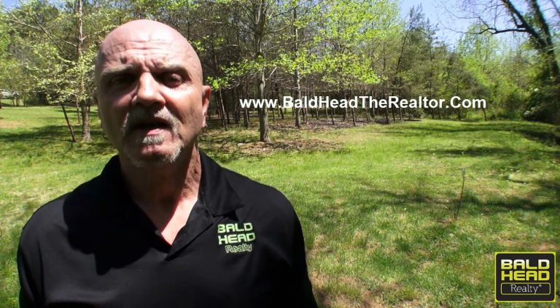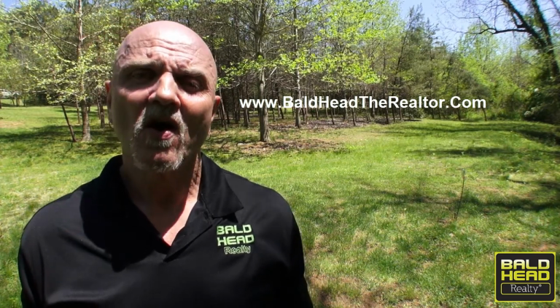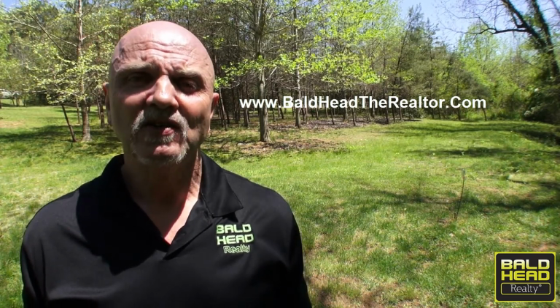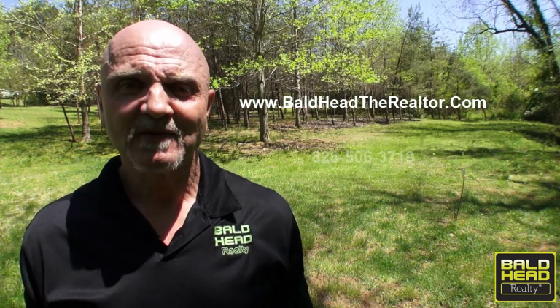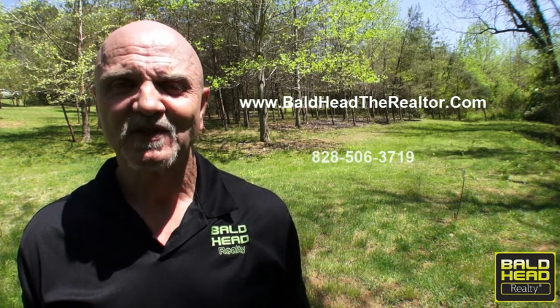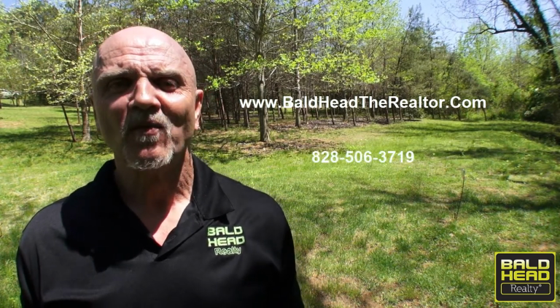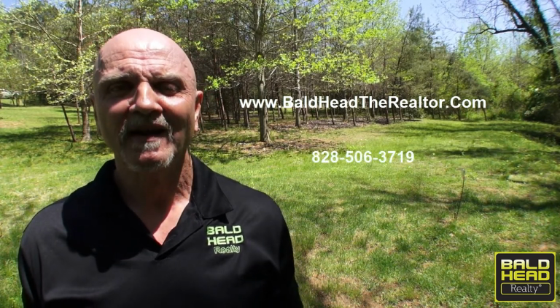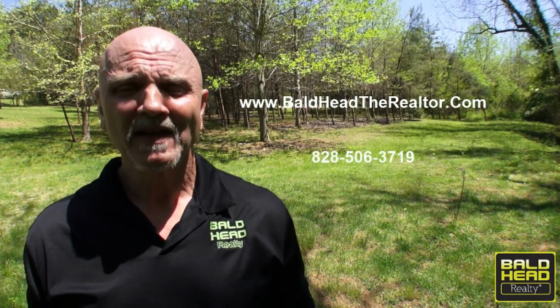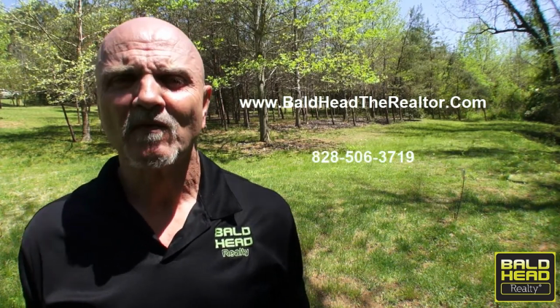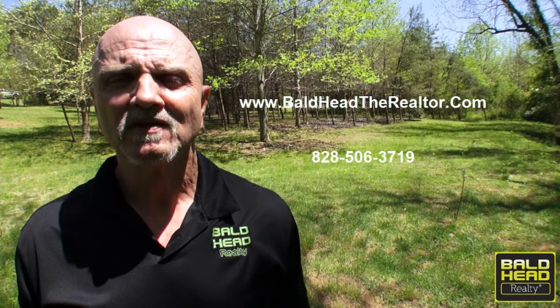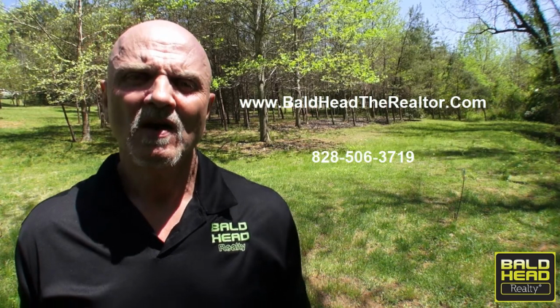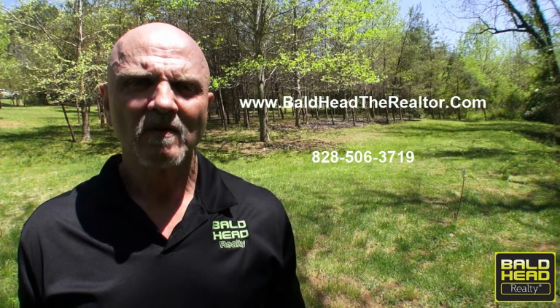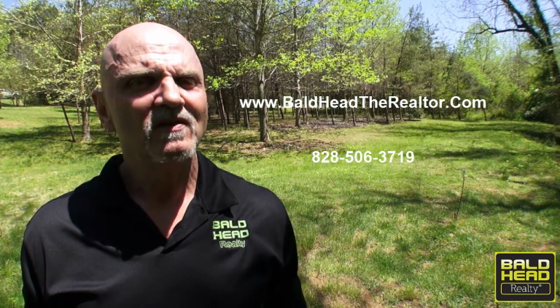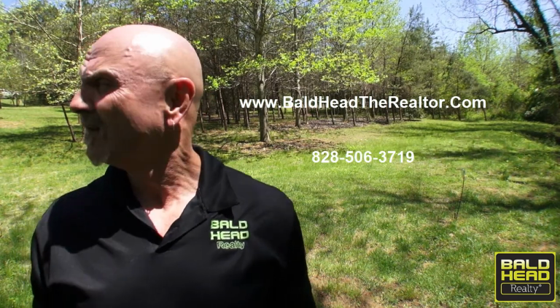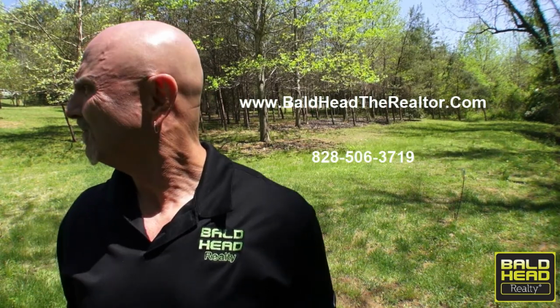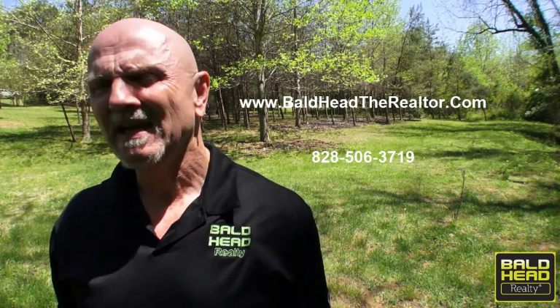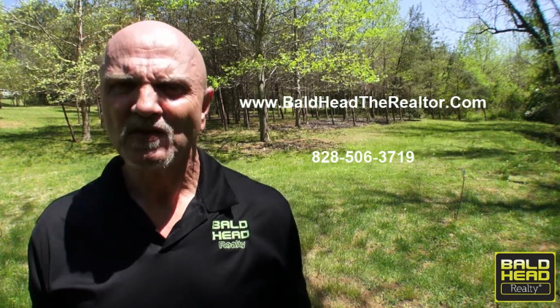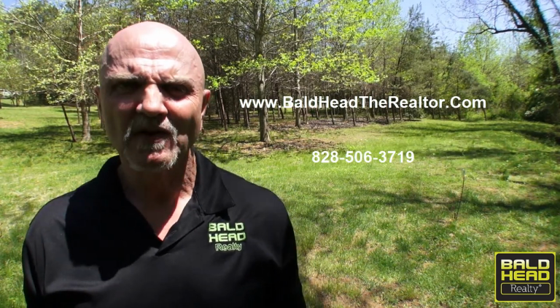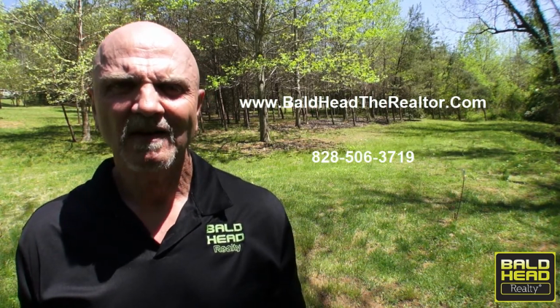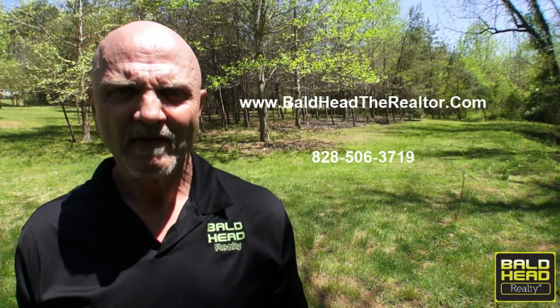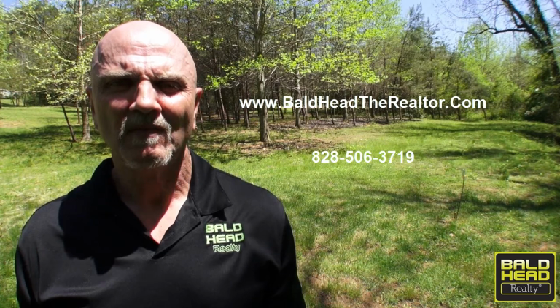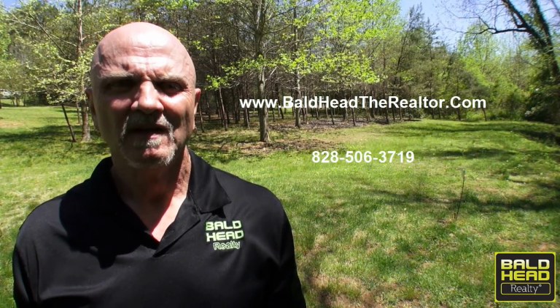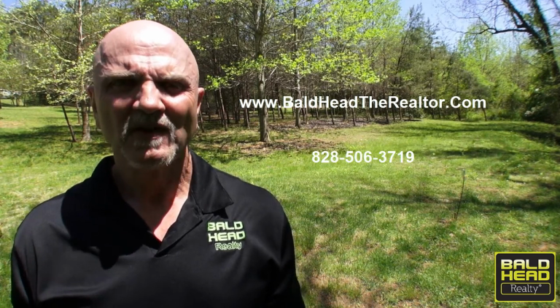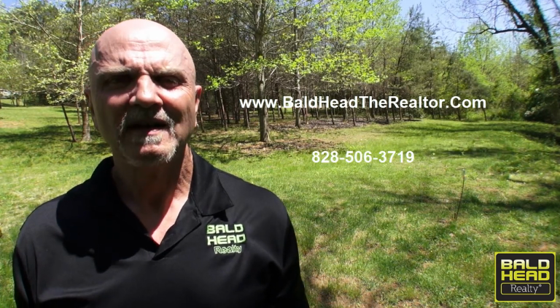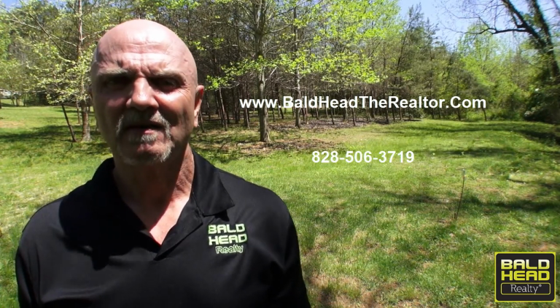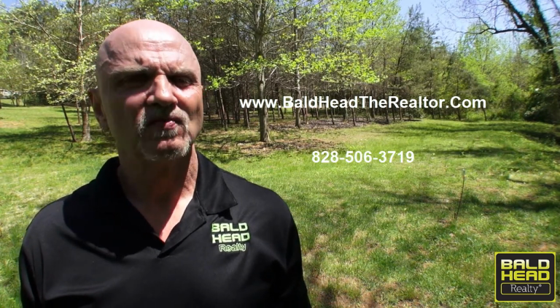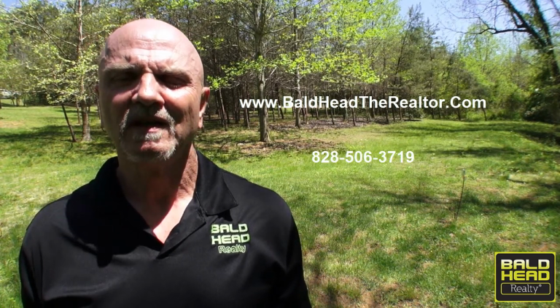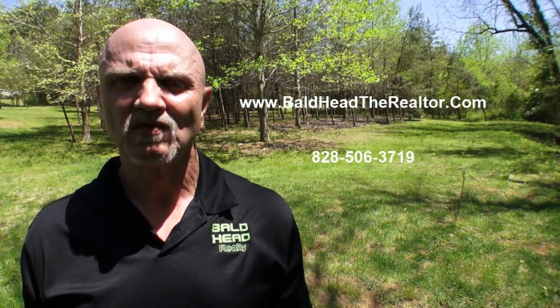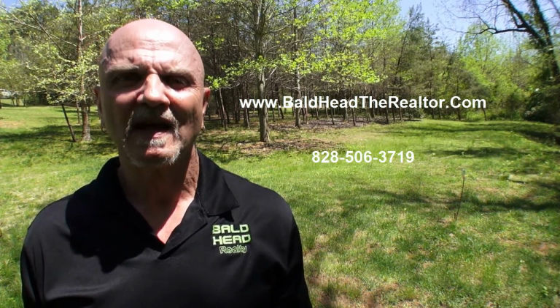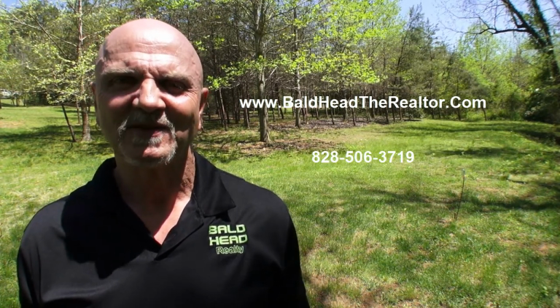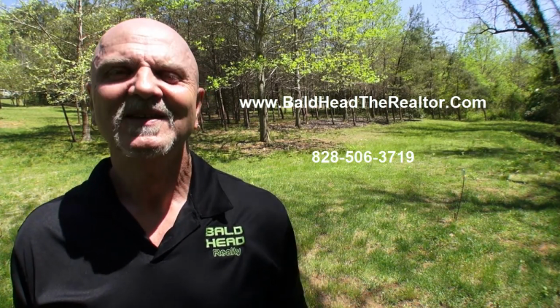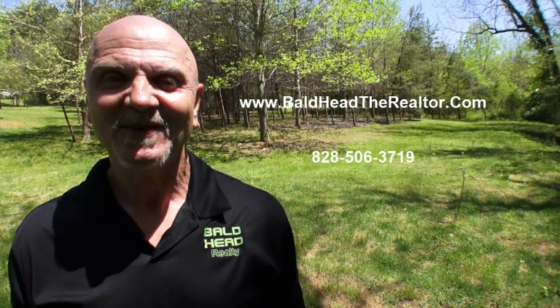You can give me a call at 828-506-3719. Thank you so much for being with us — we really appreciate you. Franklin's waiting for you. You have a dream — press on it, get here. This is really living at its best. See you soon.